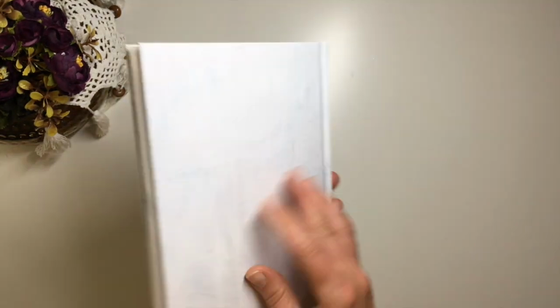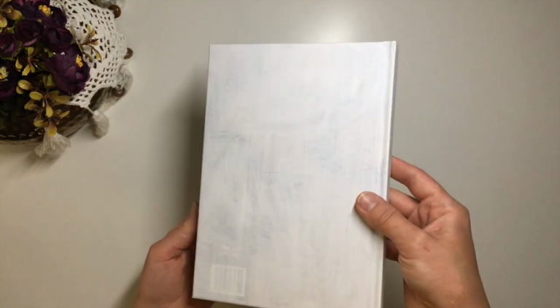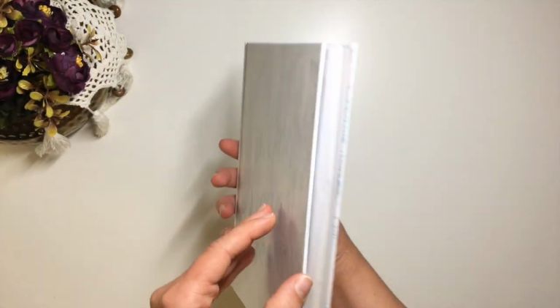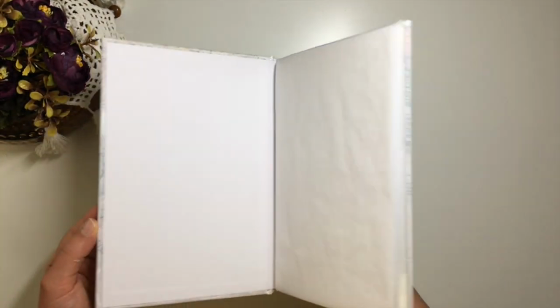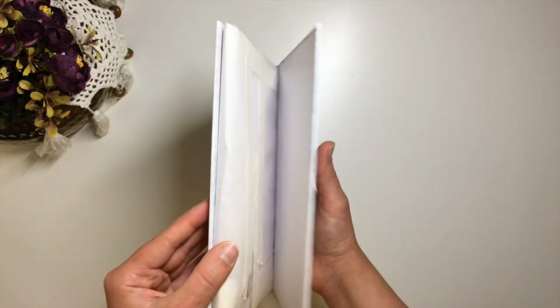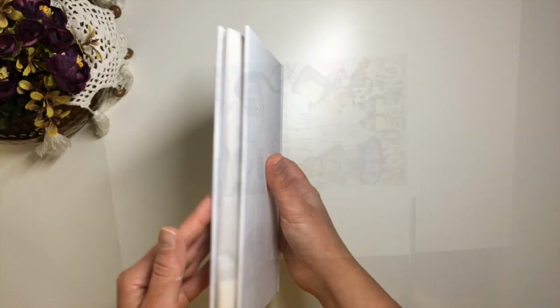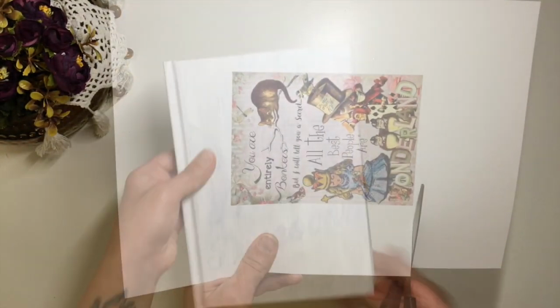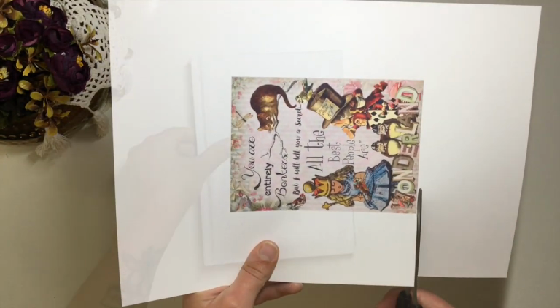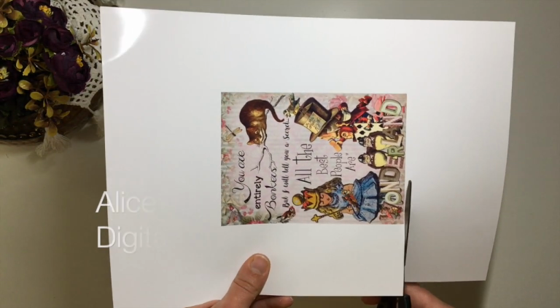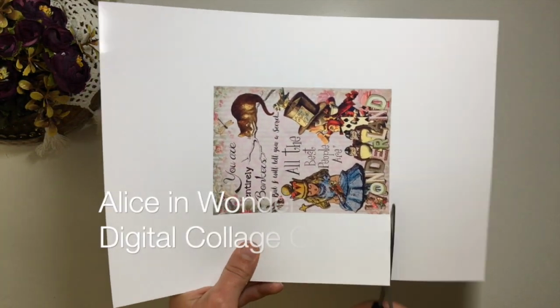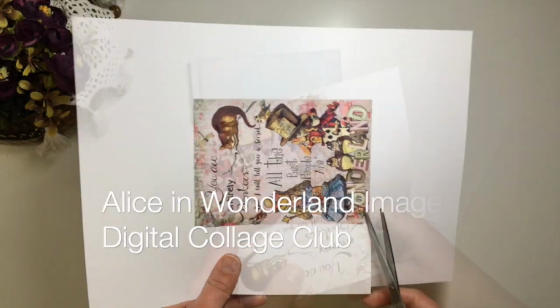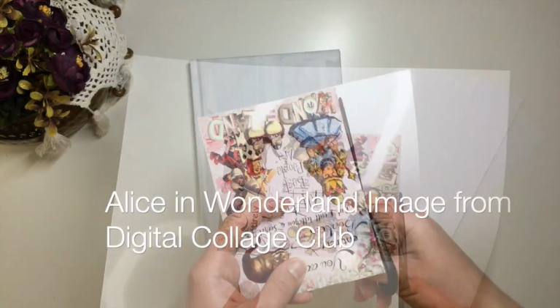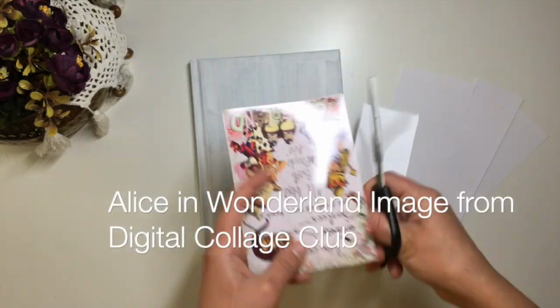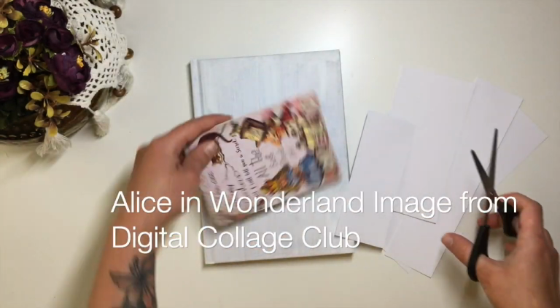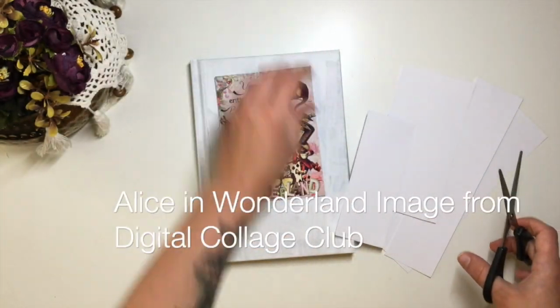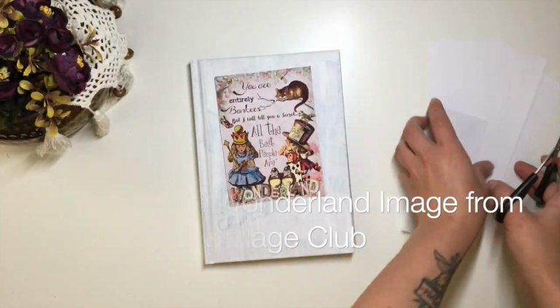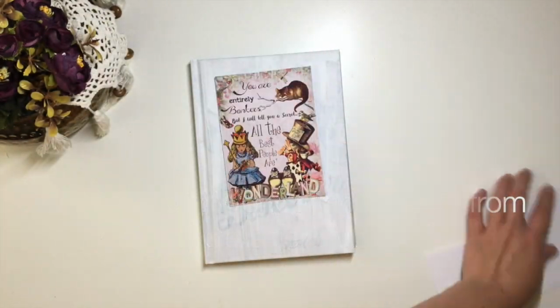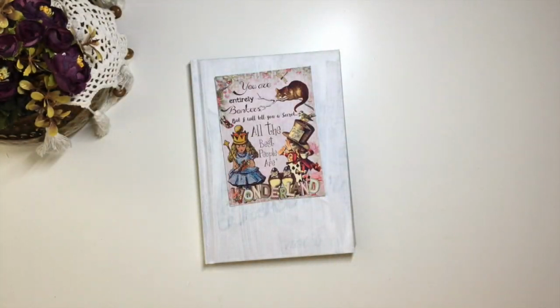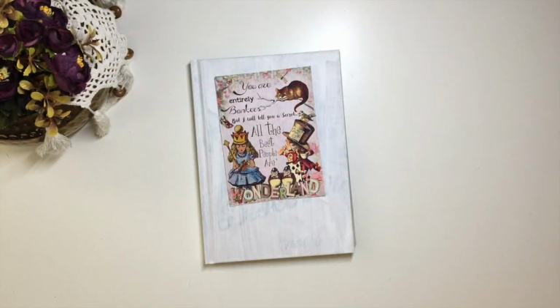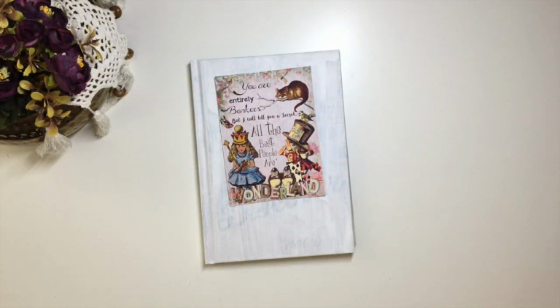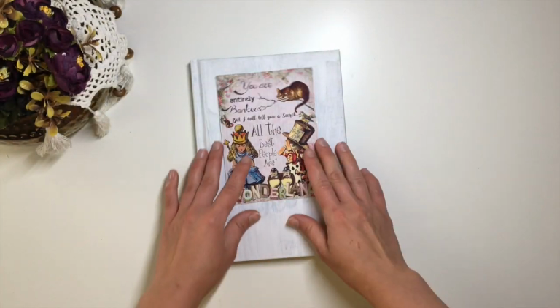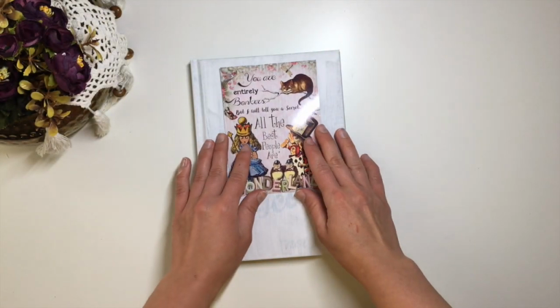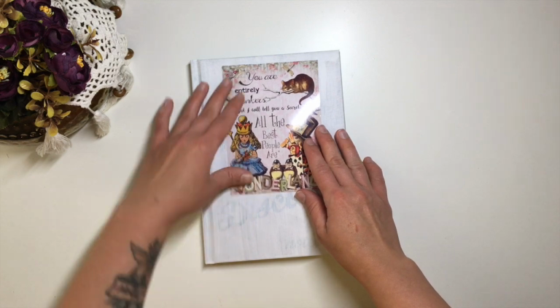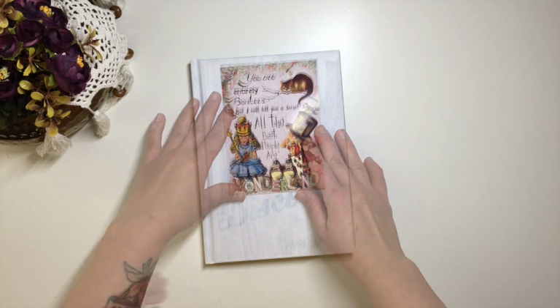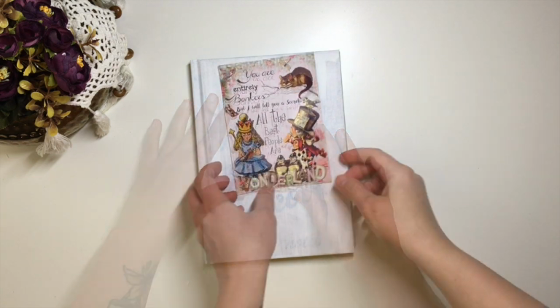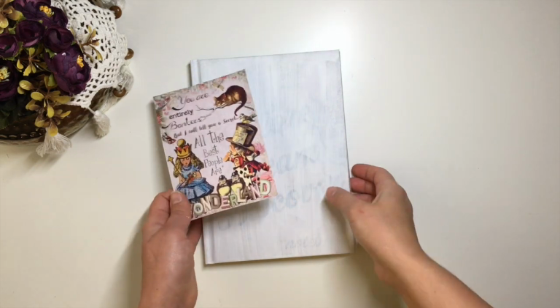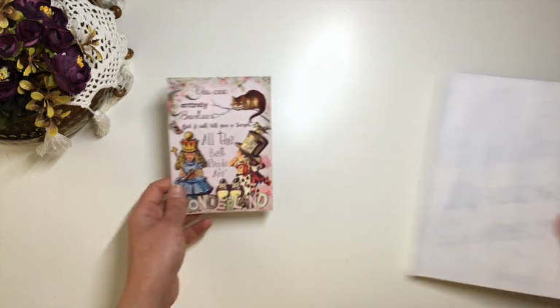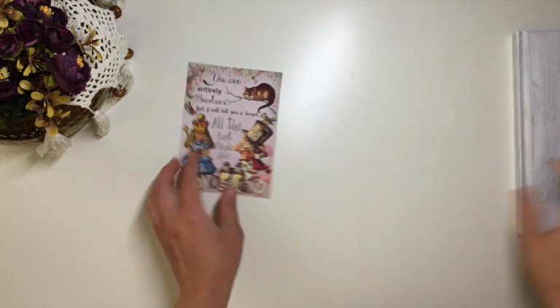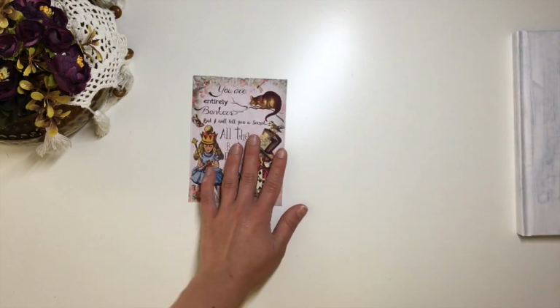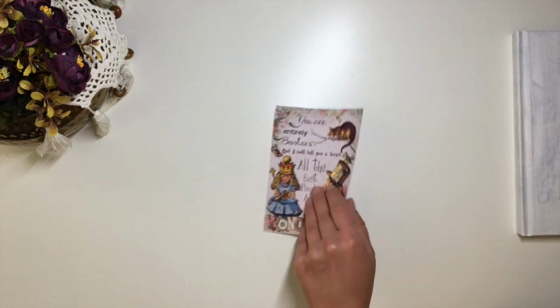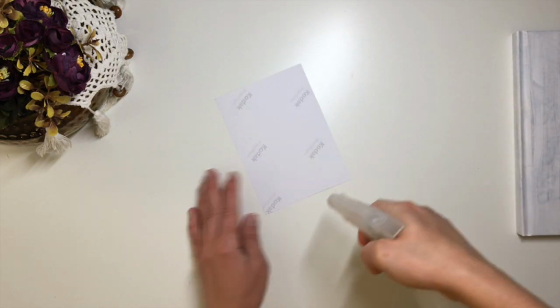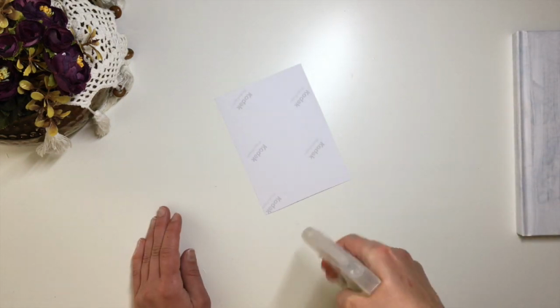Once primed, I move on to decoupage and moulds. I used this Alice in Wonderland print from Digital Collage Globe Library and printed it onto photo paper using my standard inkjet printer.